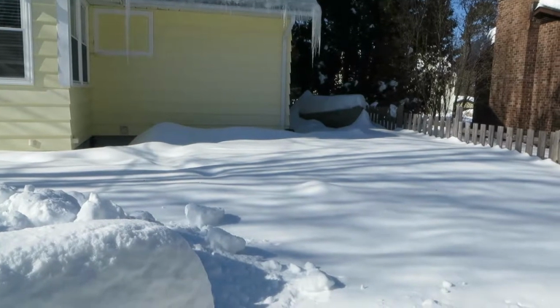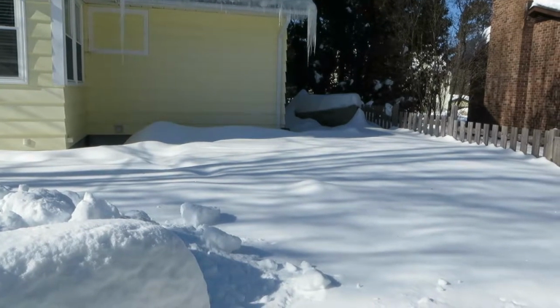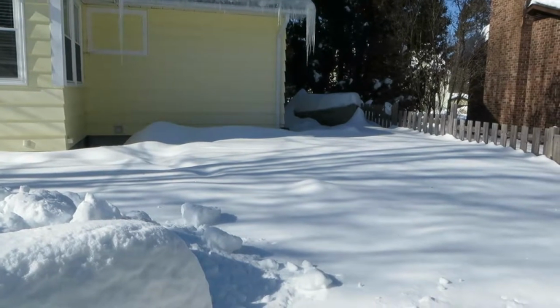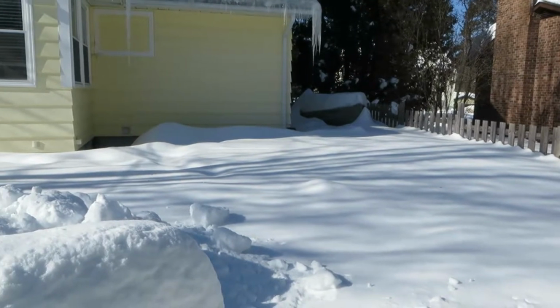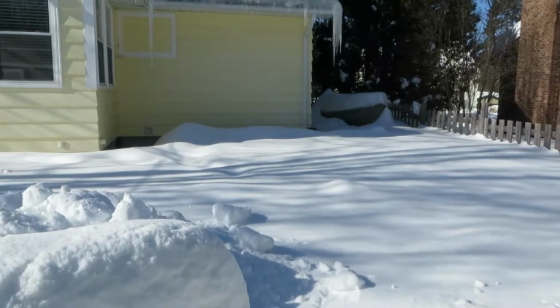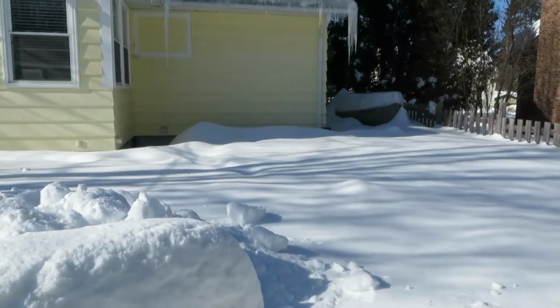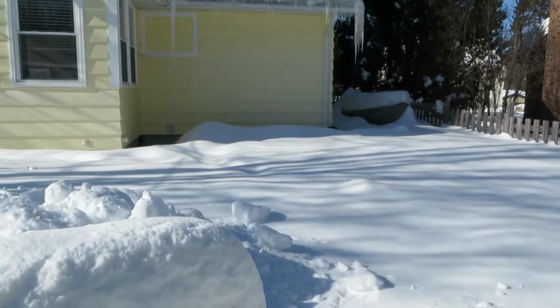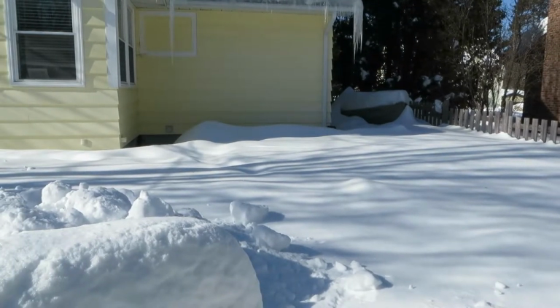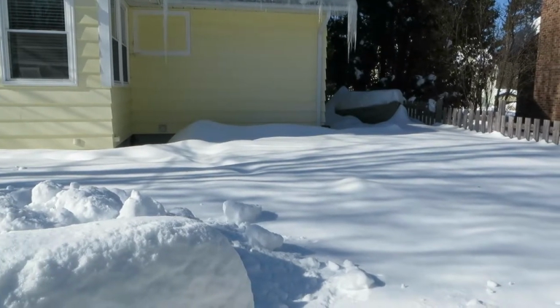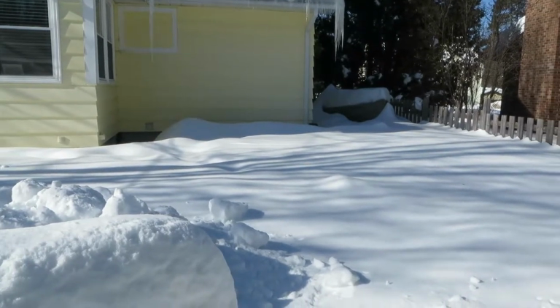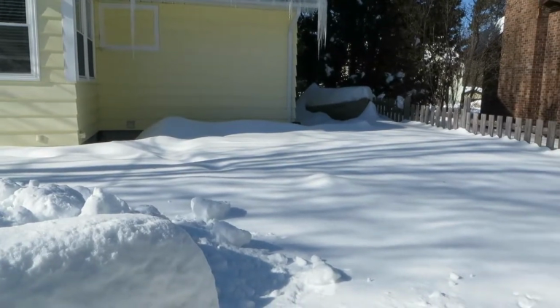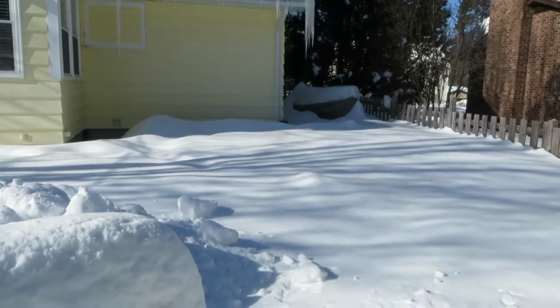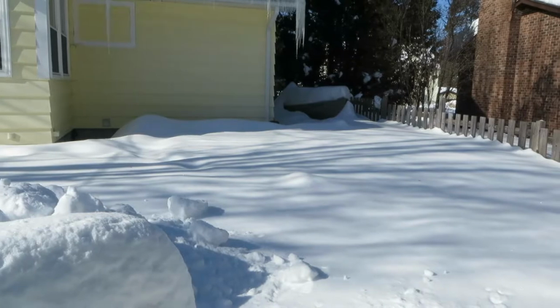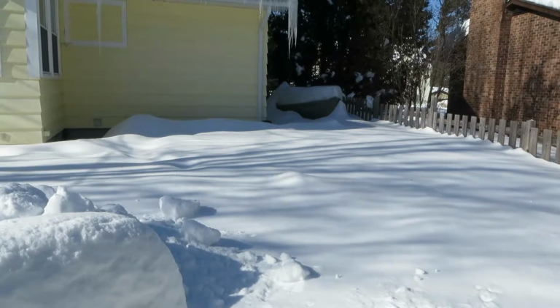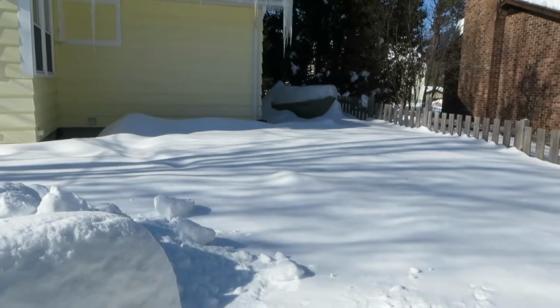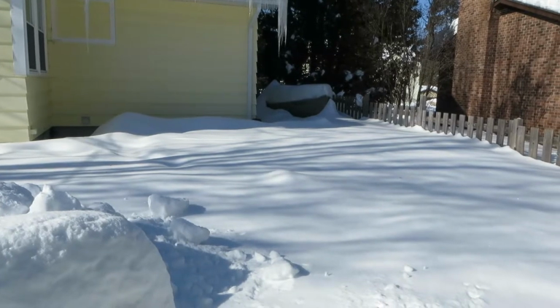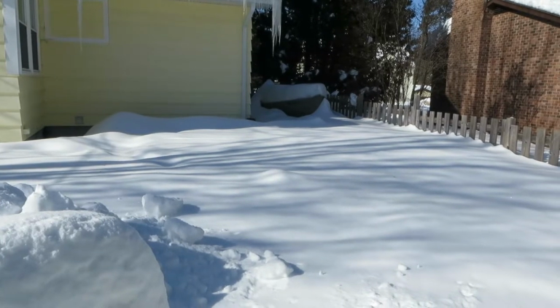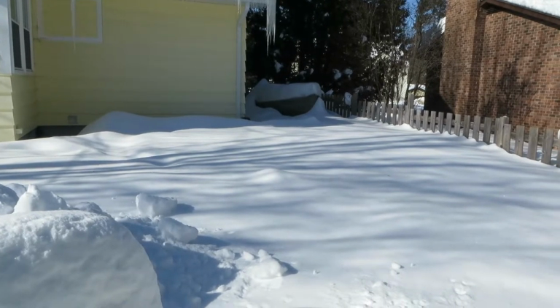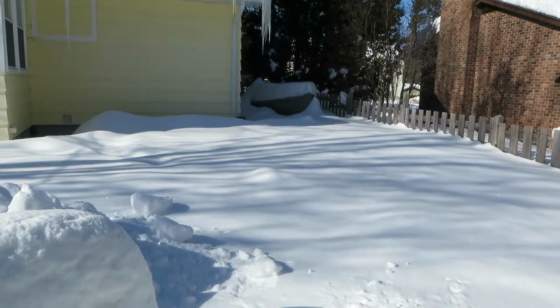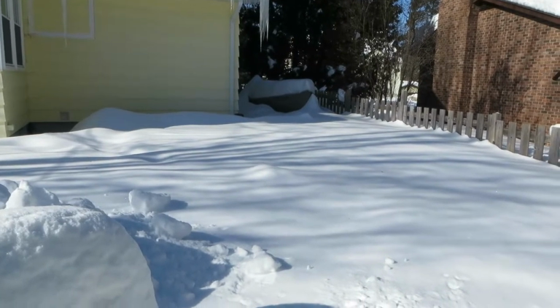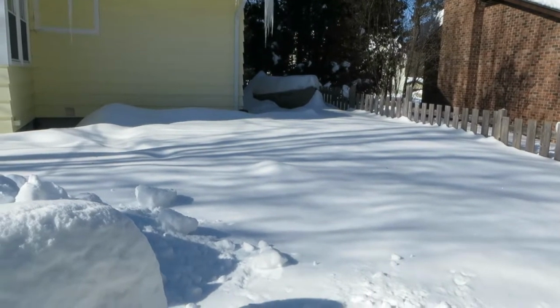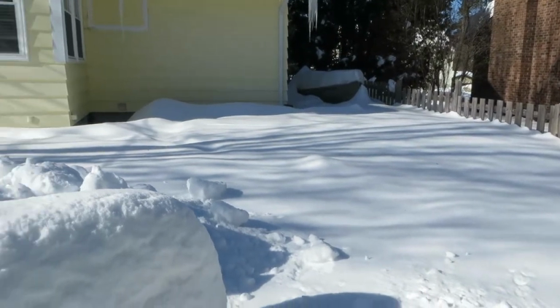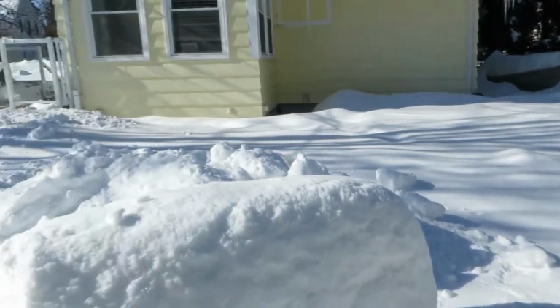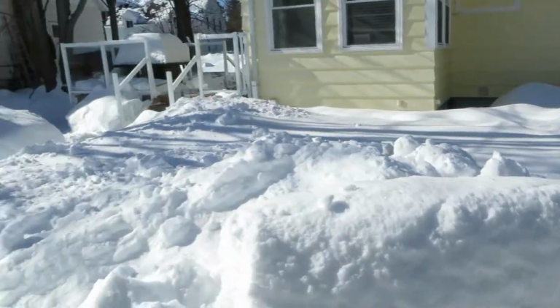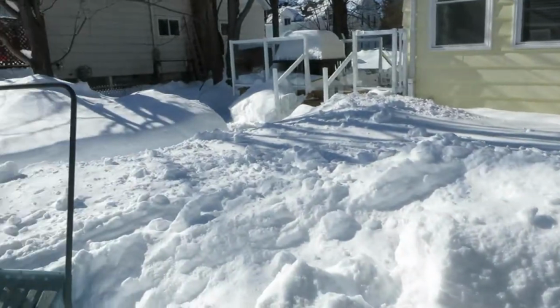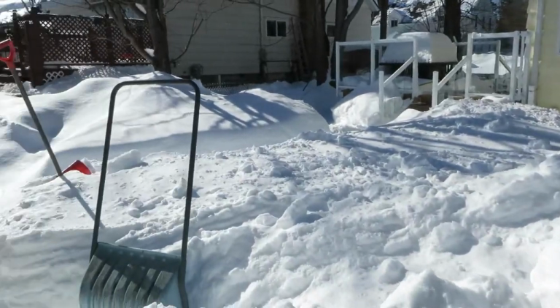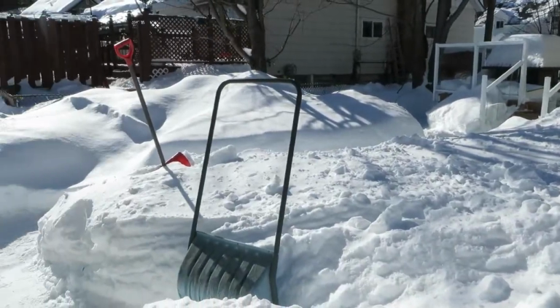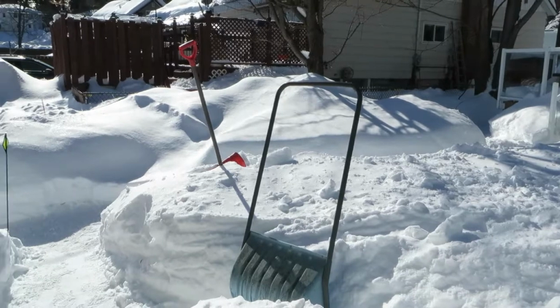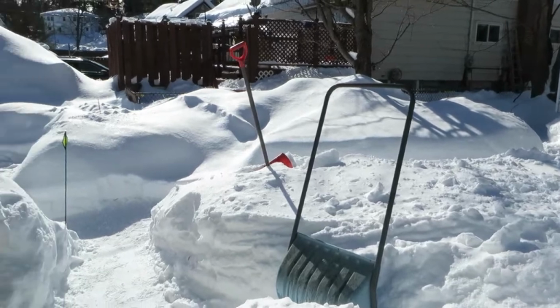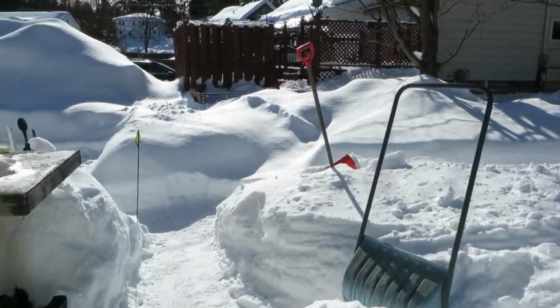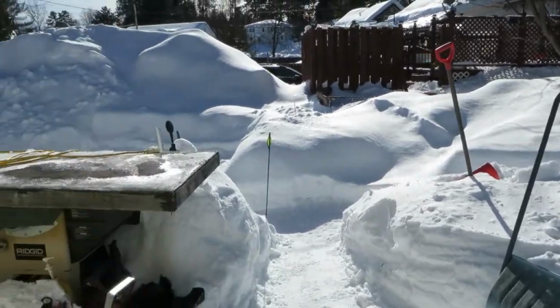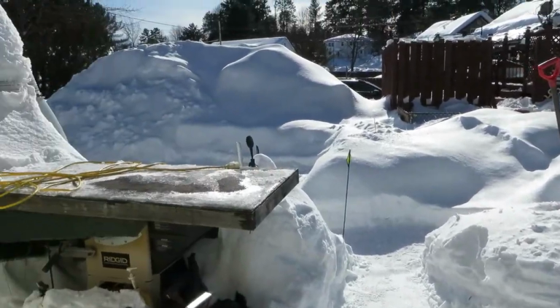Good afternoon everybody. Just been inside working on some trim in the basement. Decided to come out and do an oil change on the Jeep. We've got a lot of snow so far this year for this time of year.